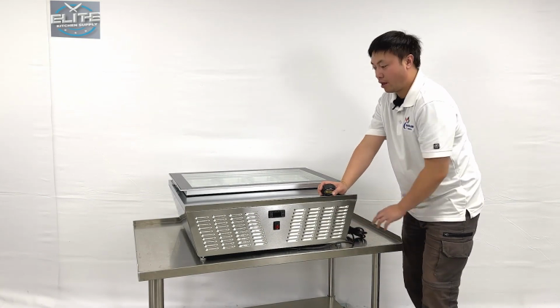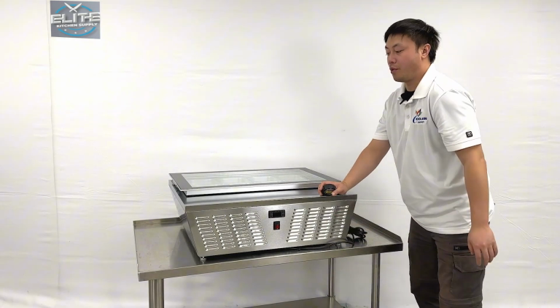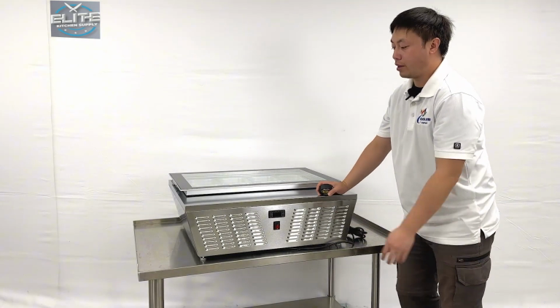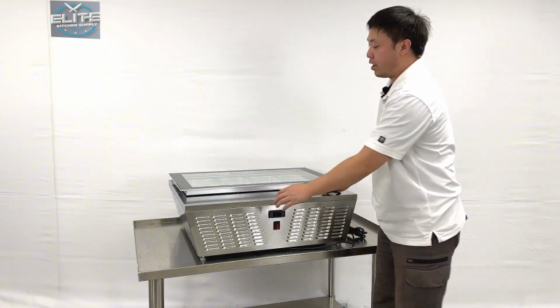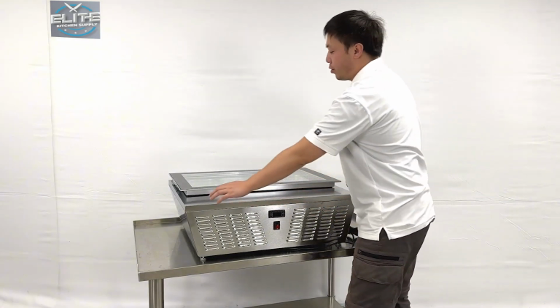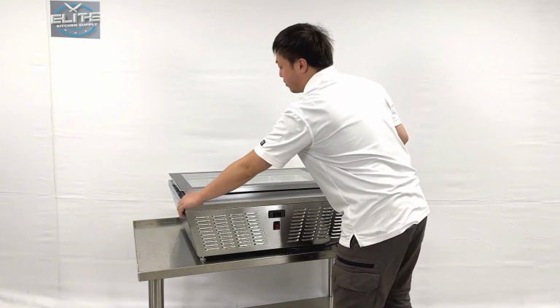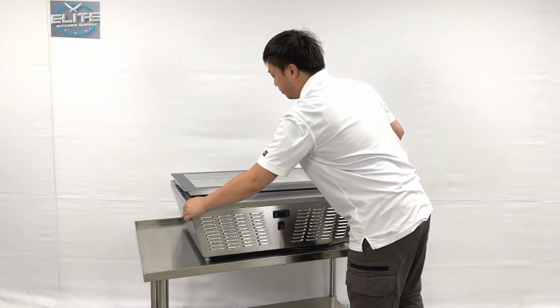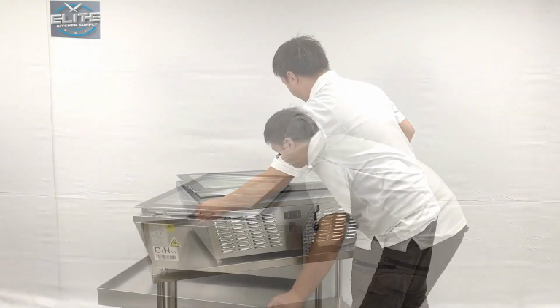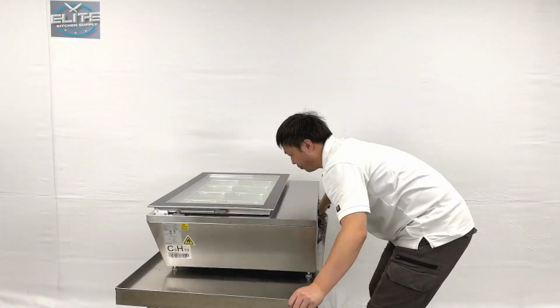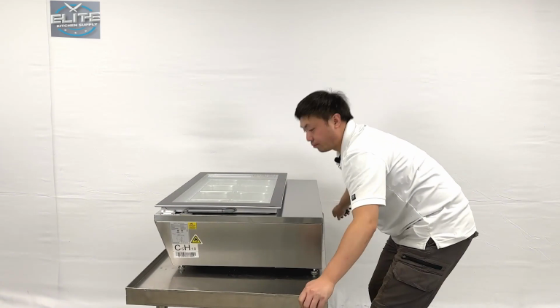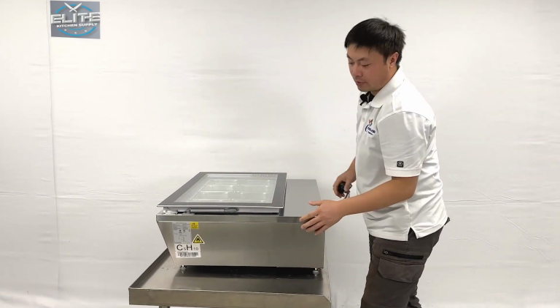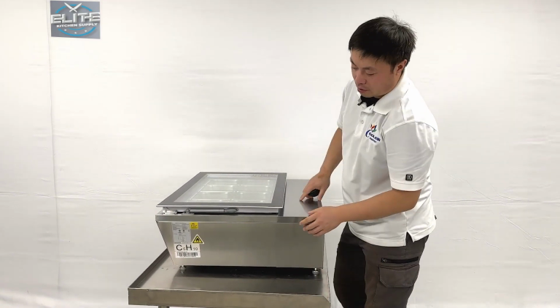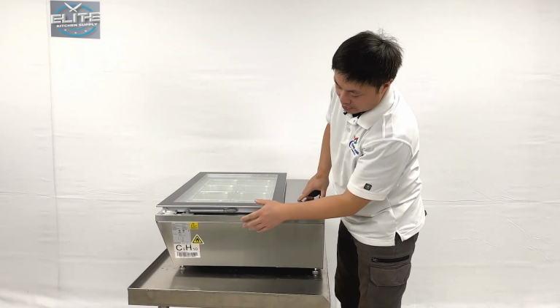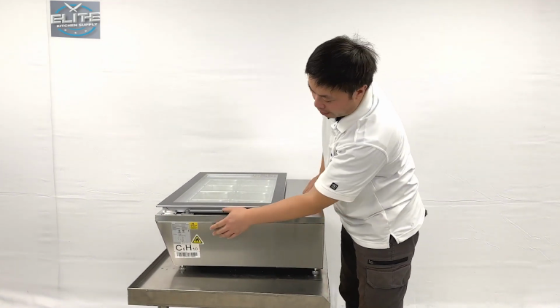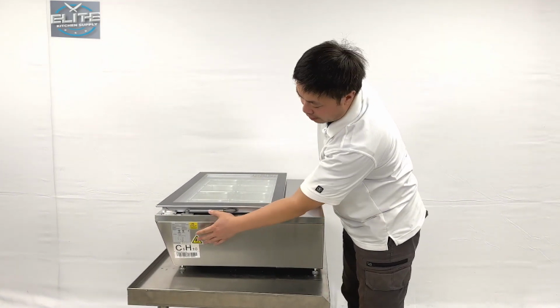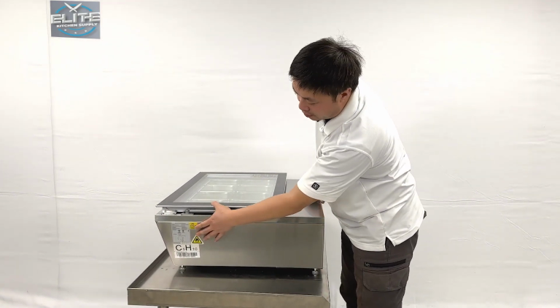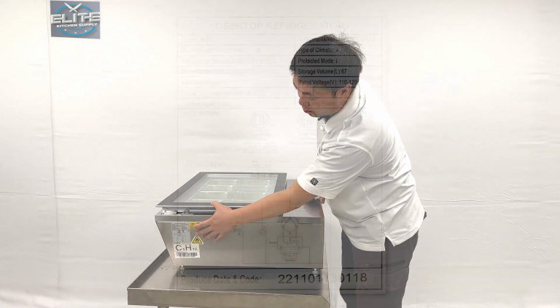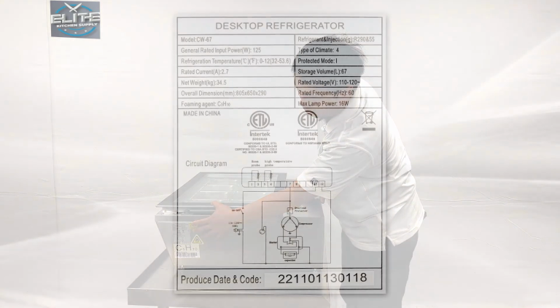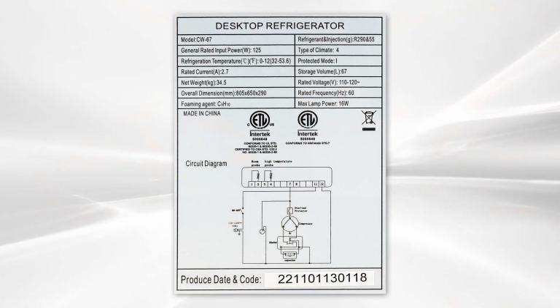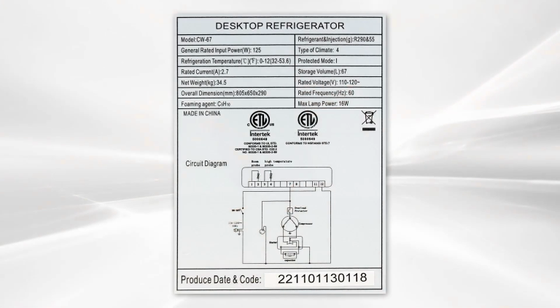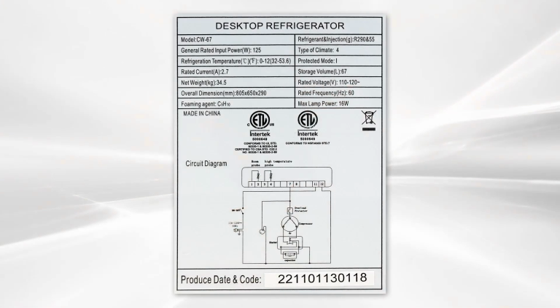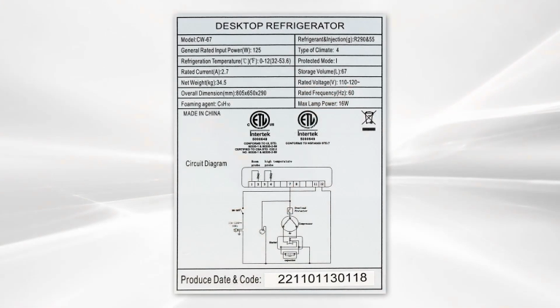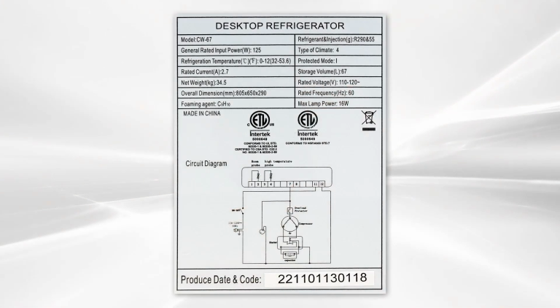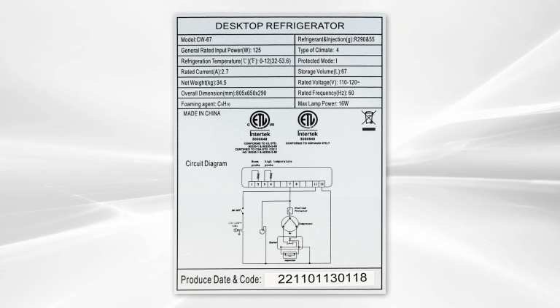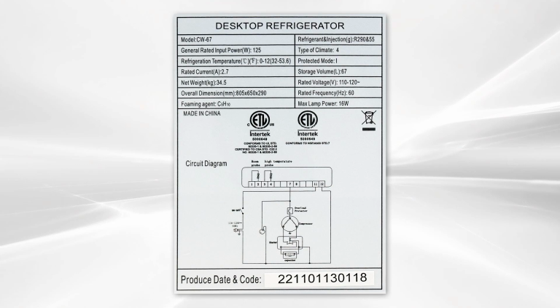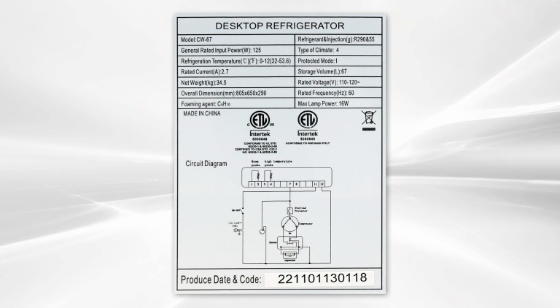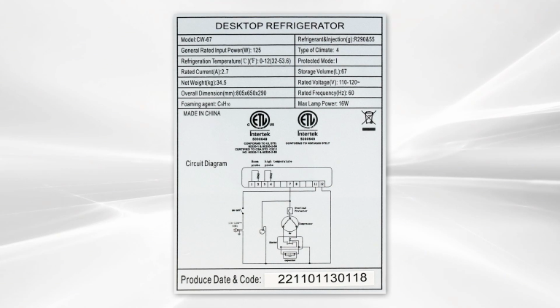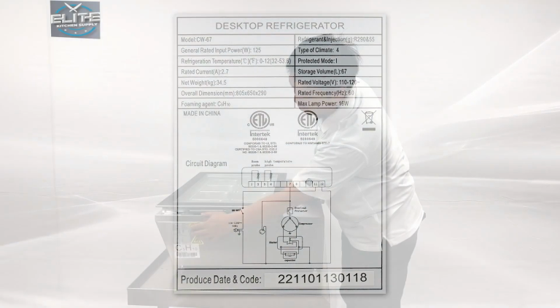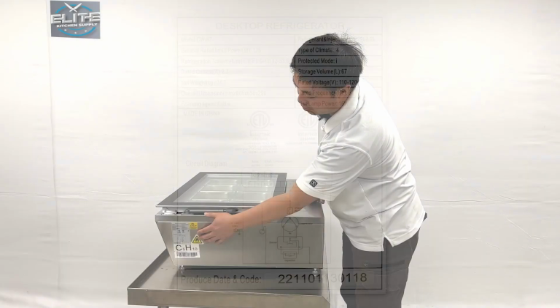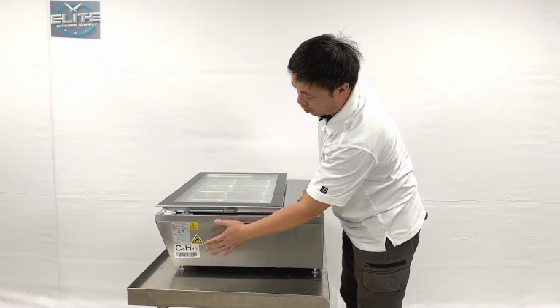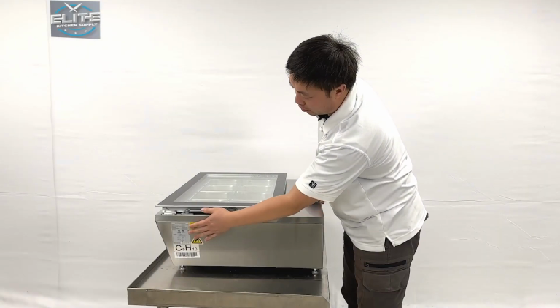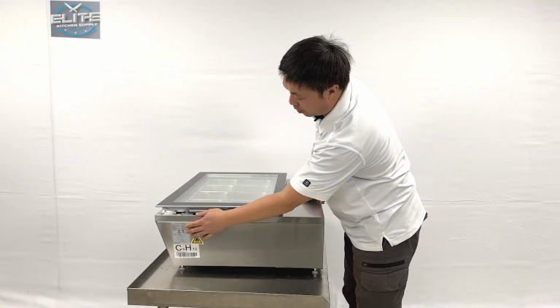When we're looking at the side of the units, we can see they have ETL sanitation stickers coming with diagrams, cost sheet information, and product information on the unit's body.